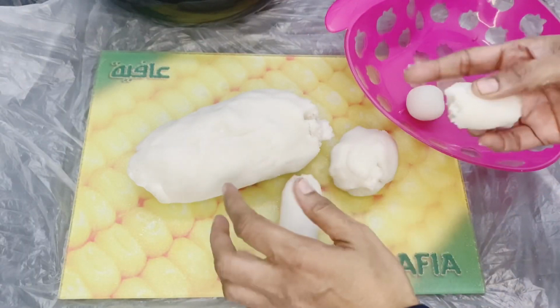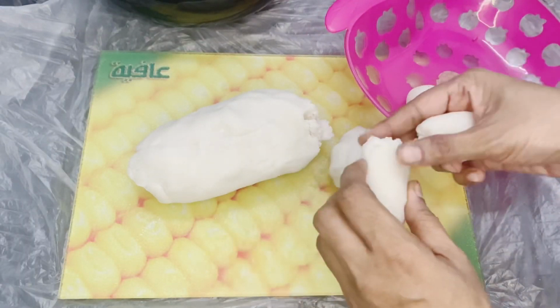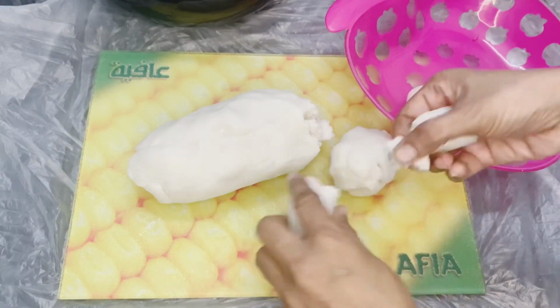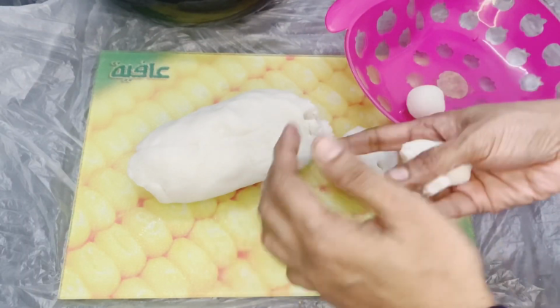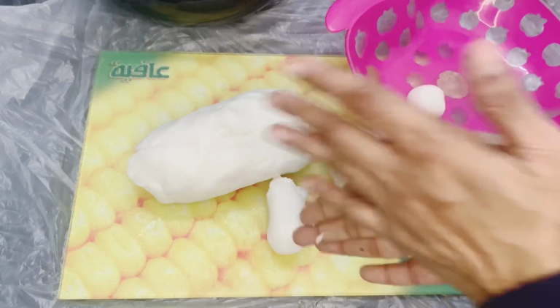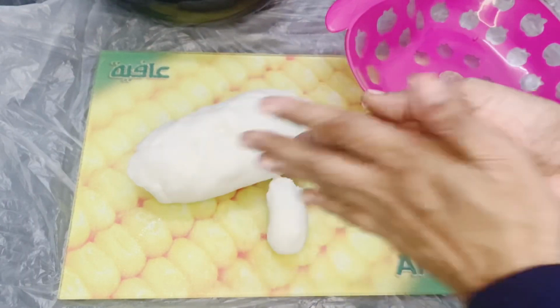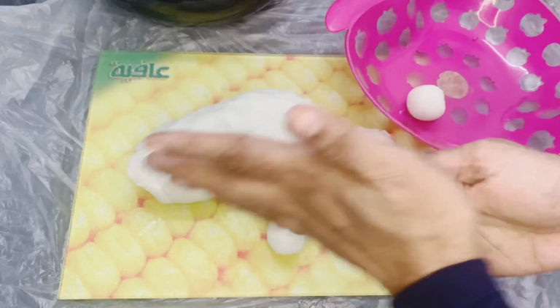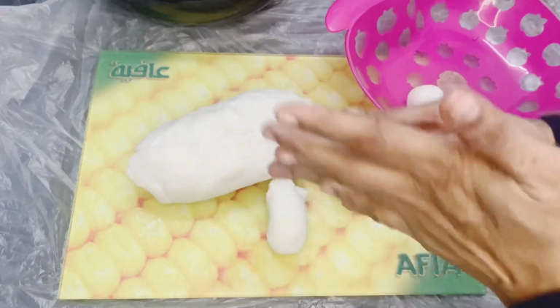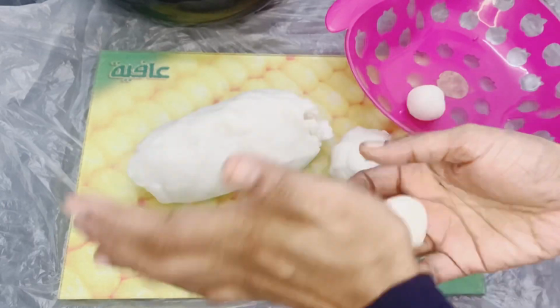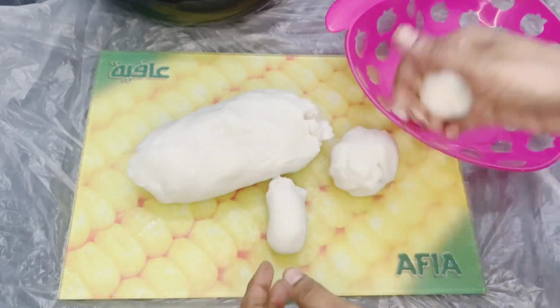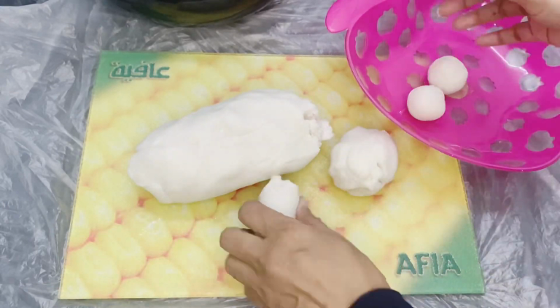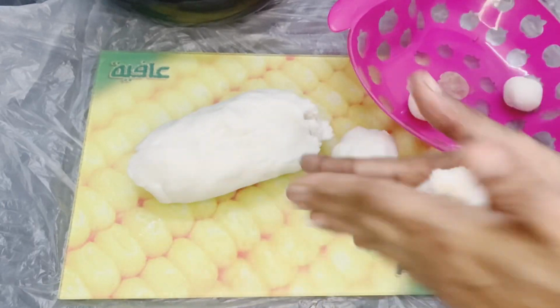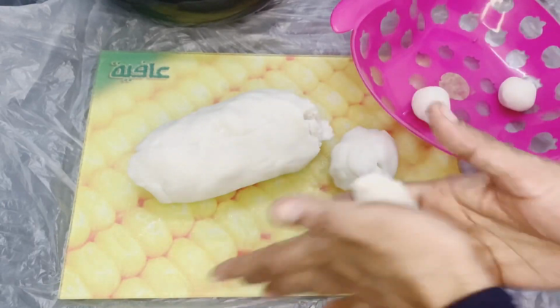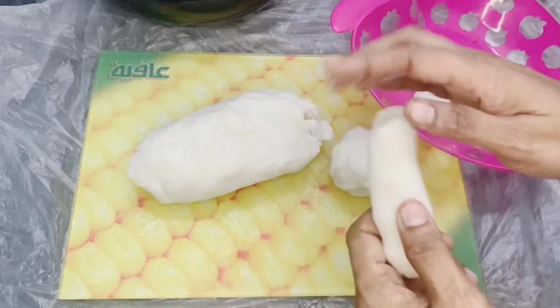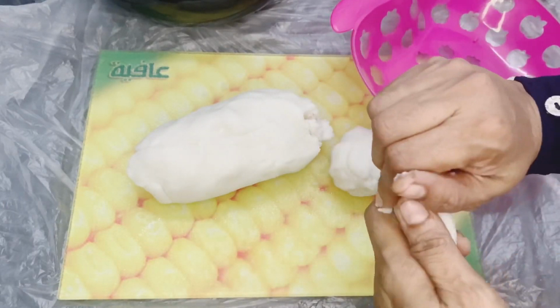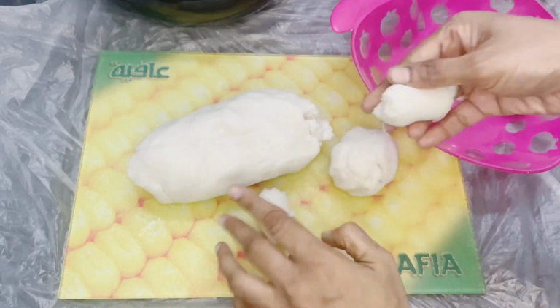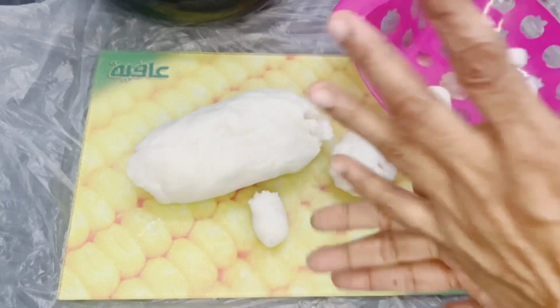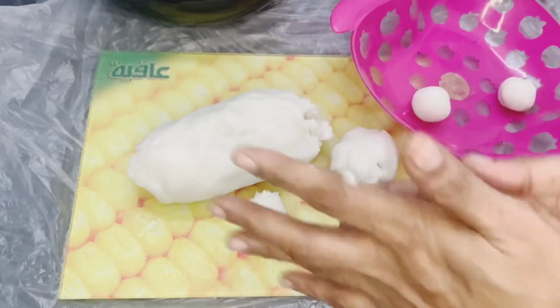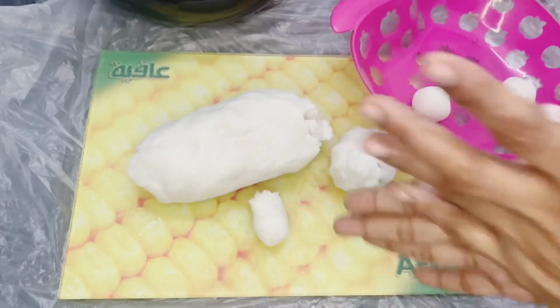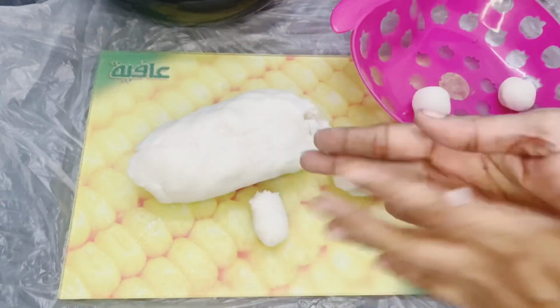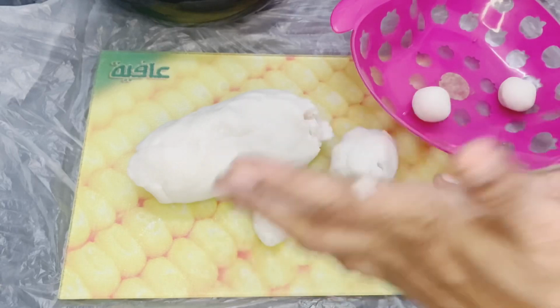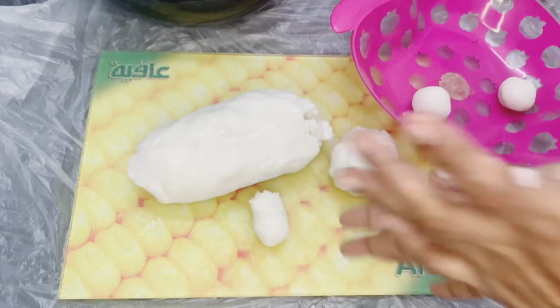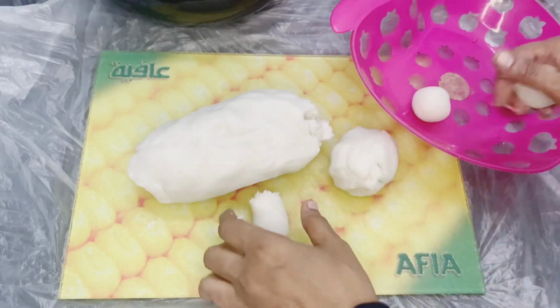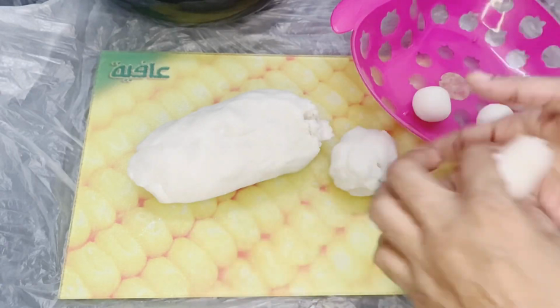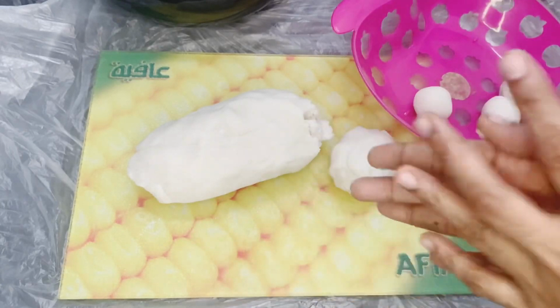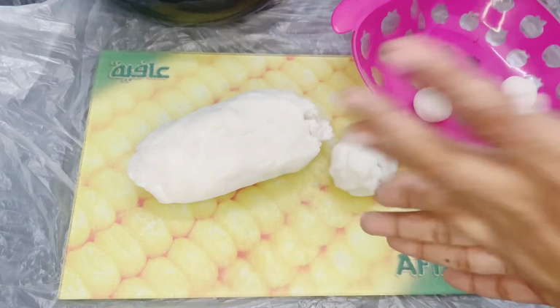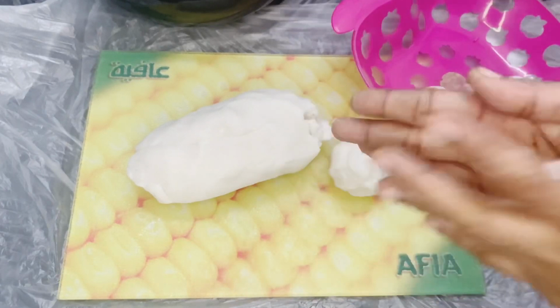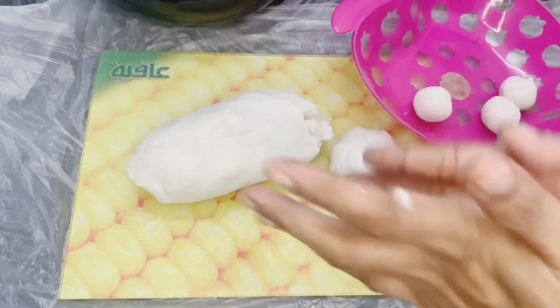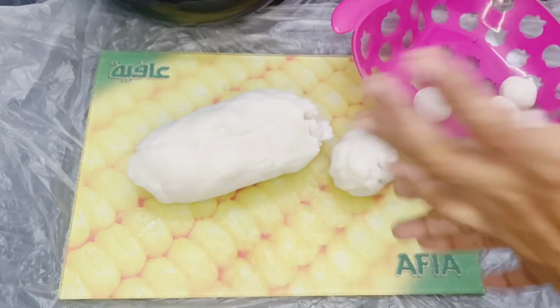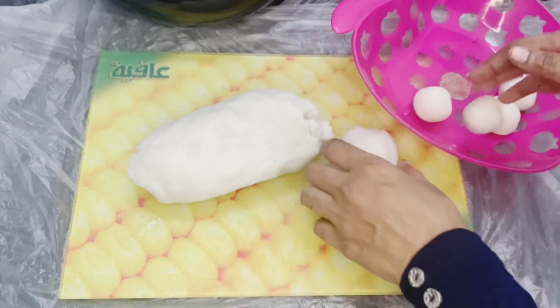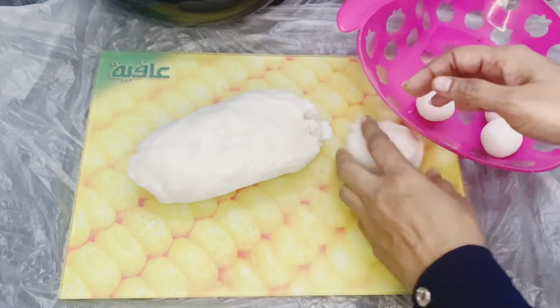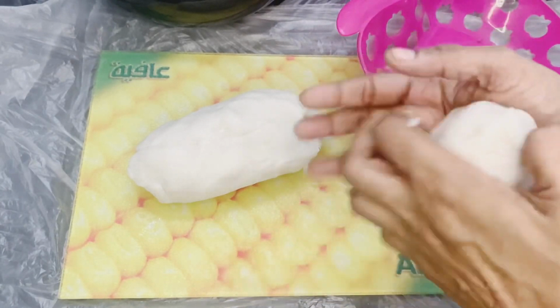Celery is going to take a very long time. We will be able to get a little bit of celery.